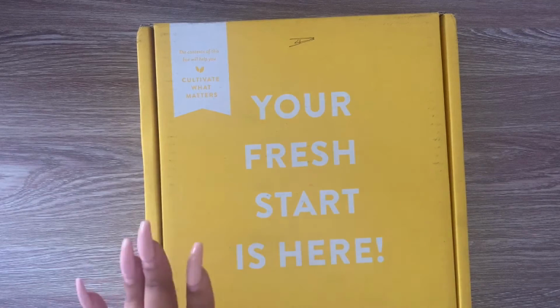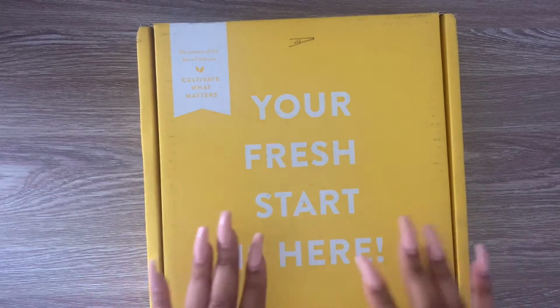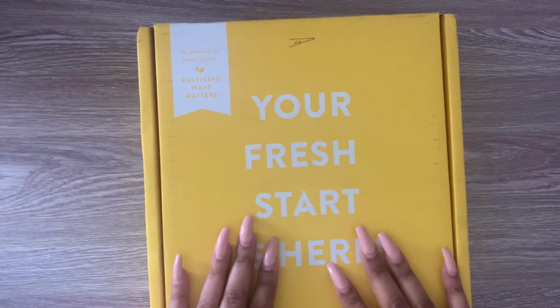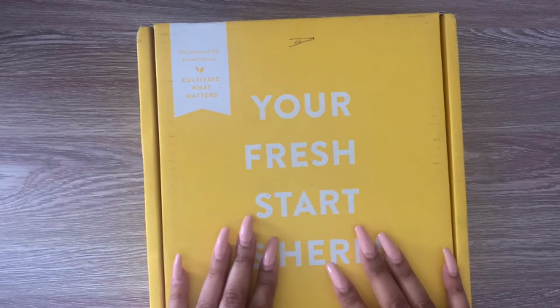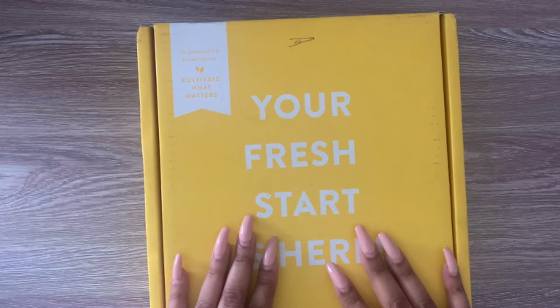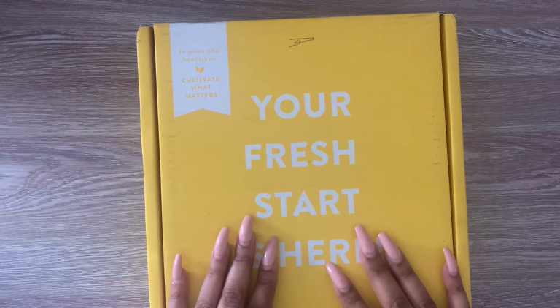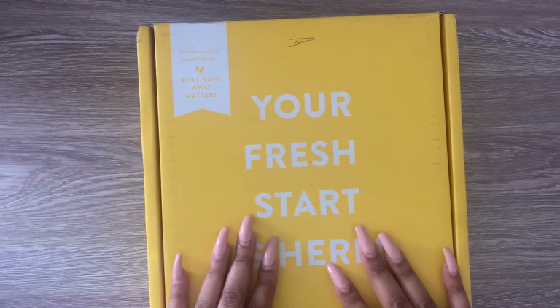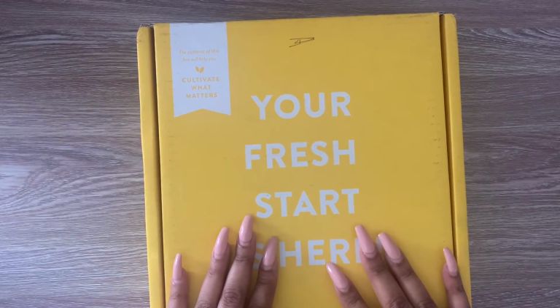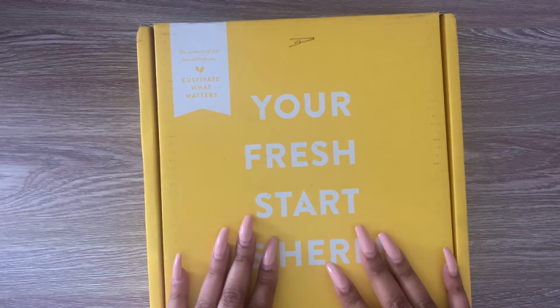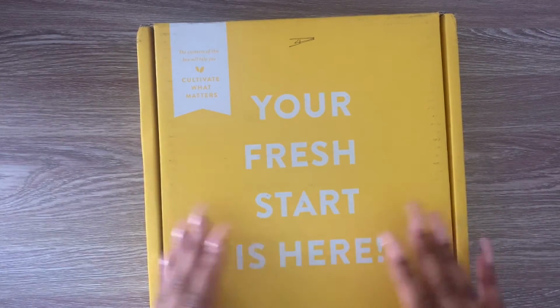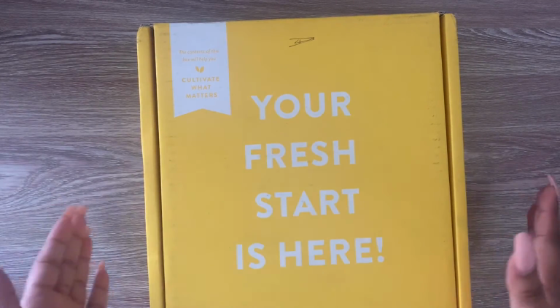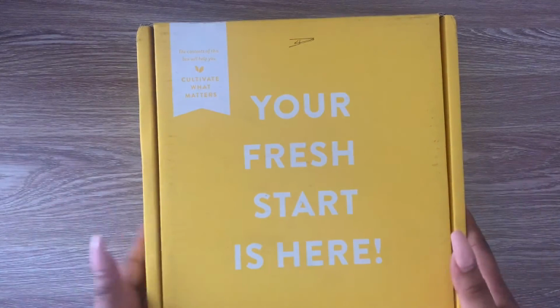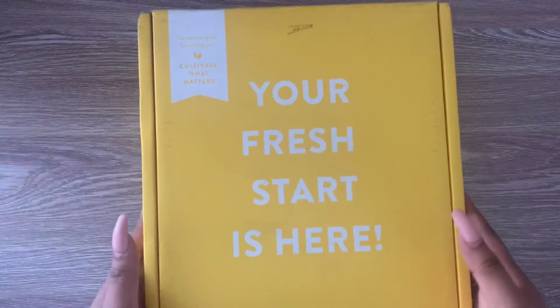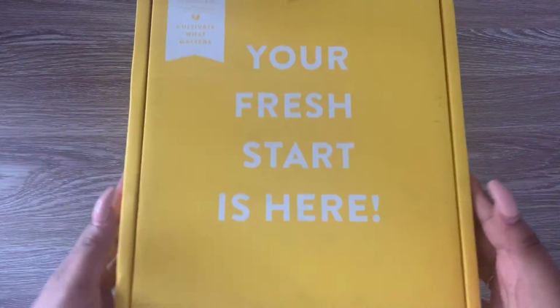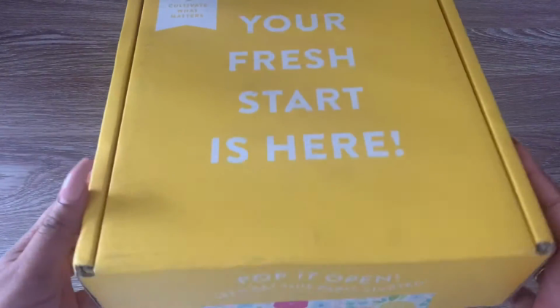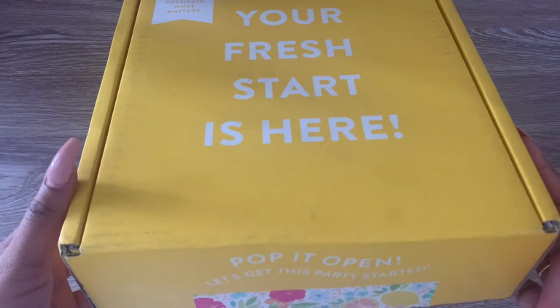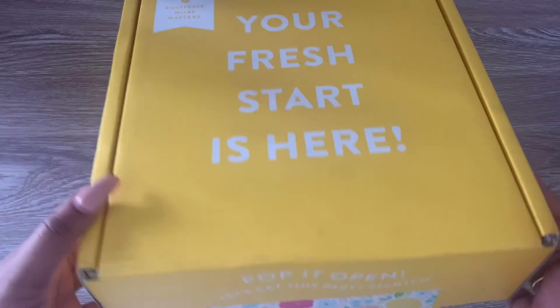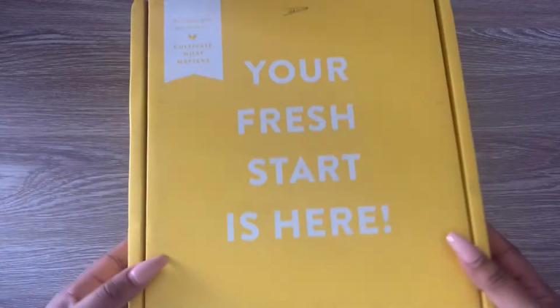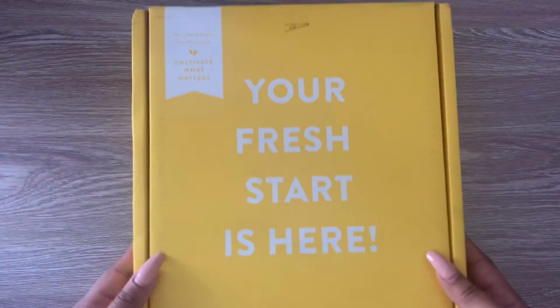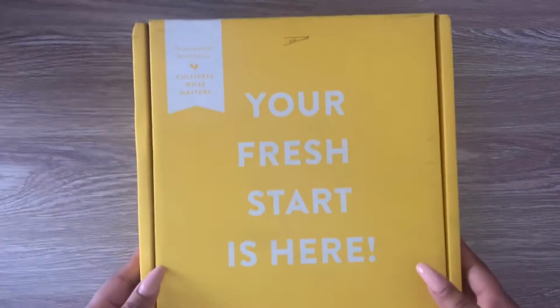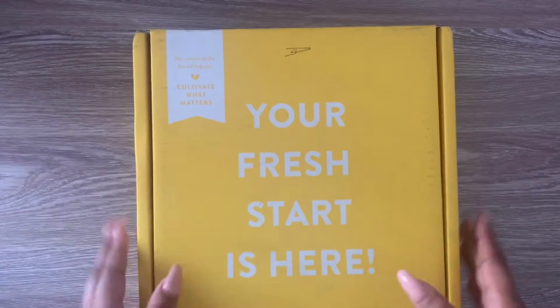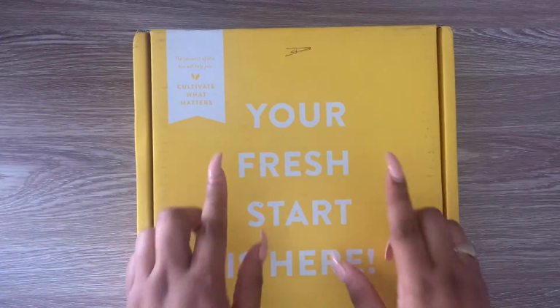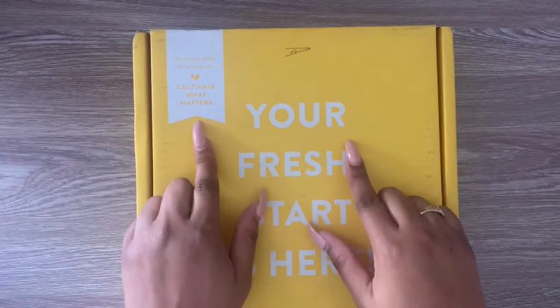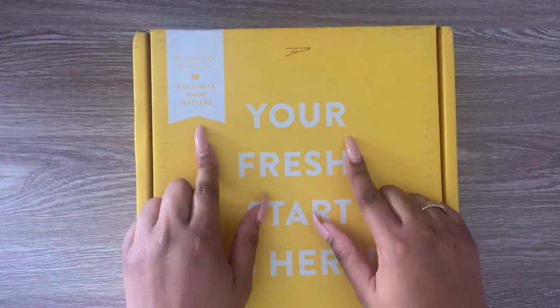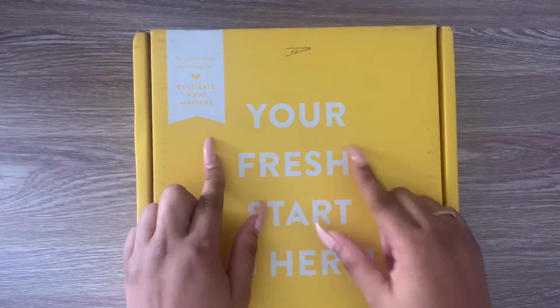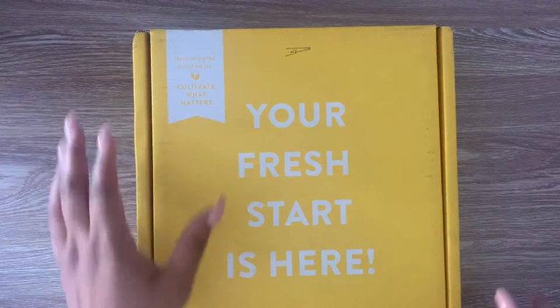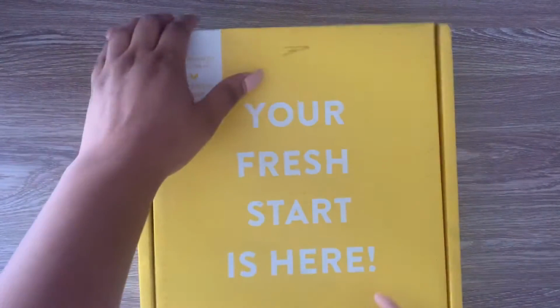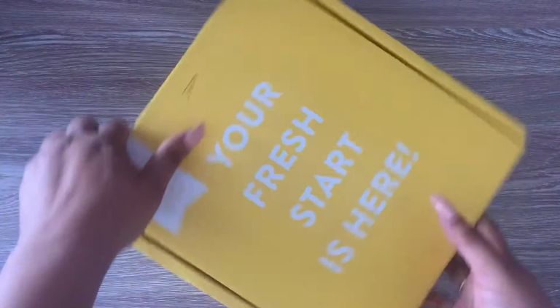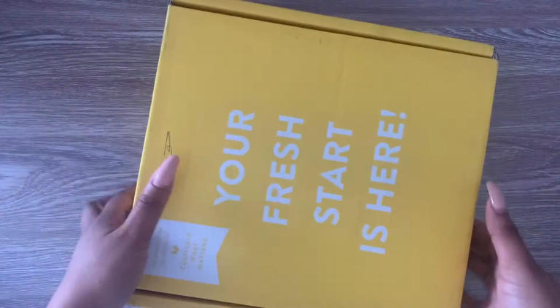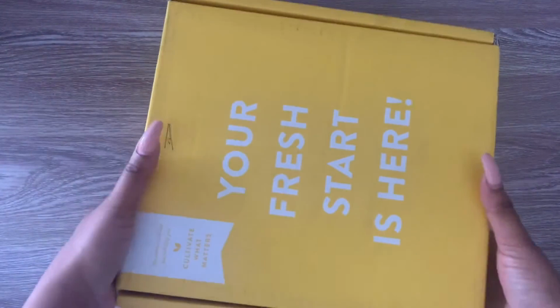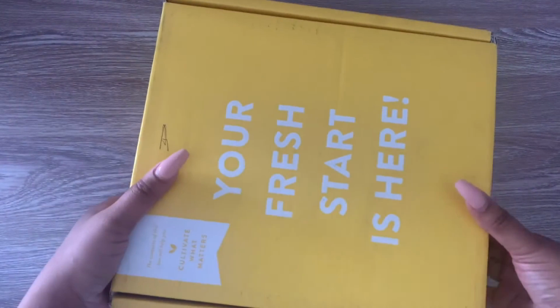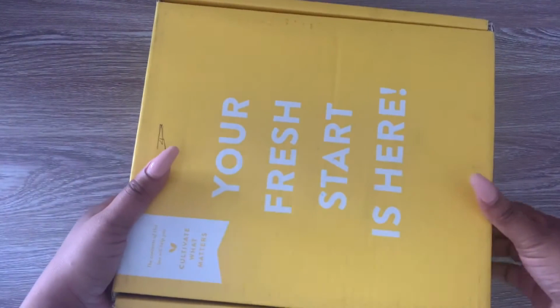Hello everyone and welcome to my channel. Today we're going to go ahead and do an unboxing for this Cultivate What Matters Go Planner.